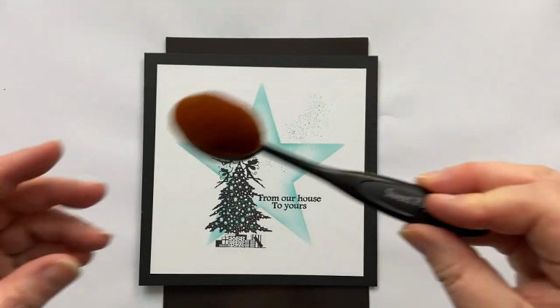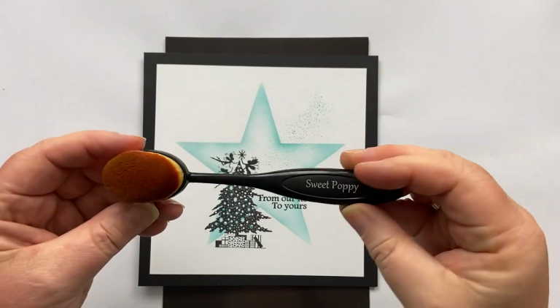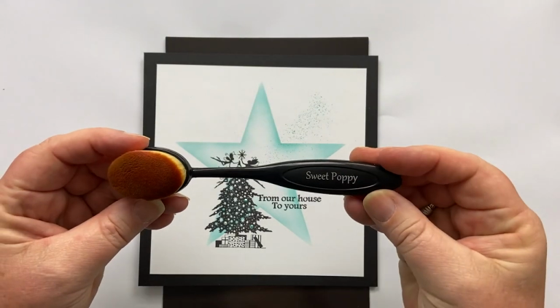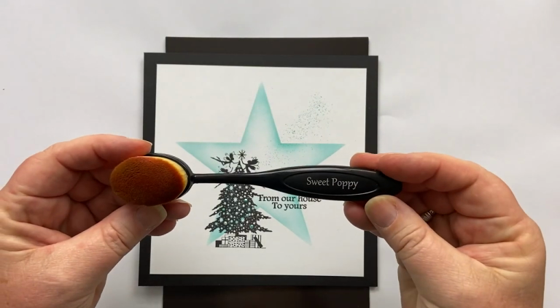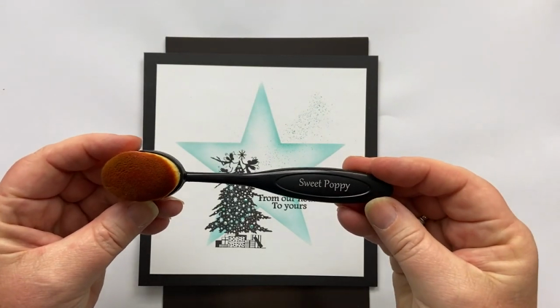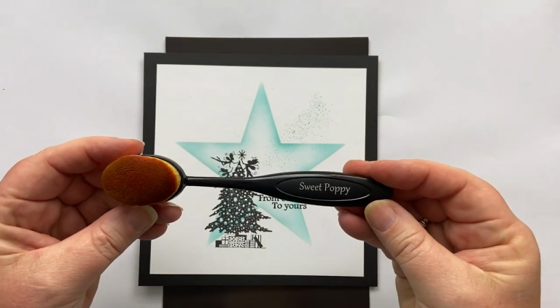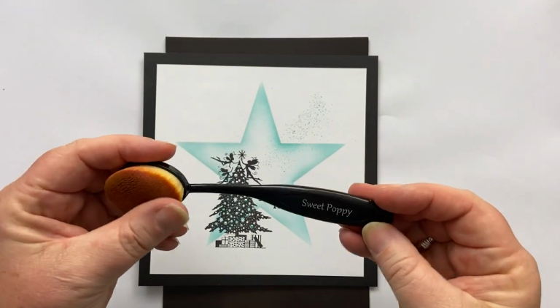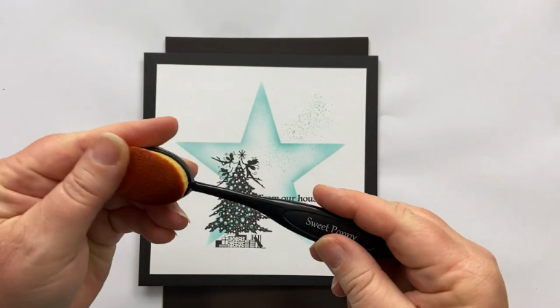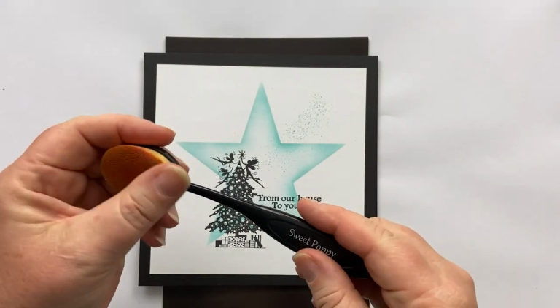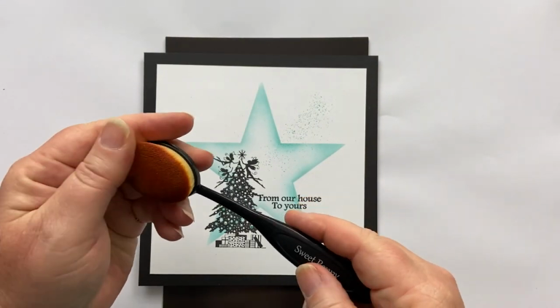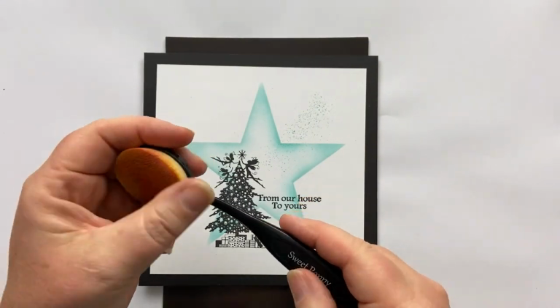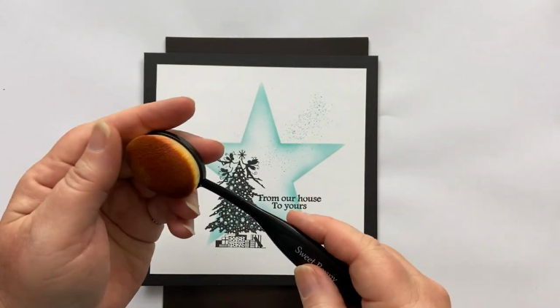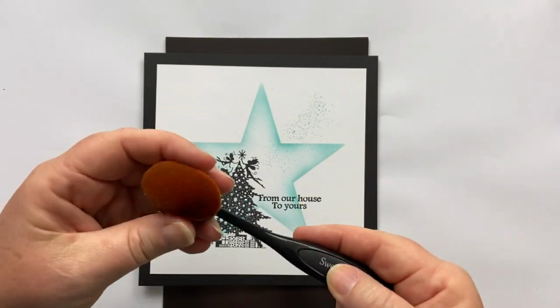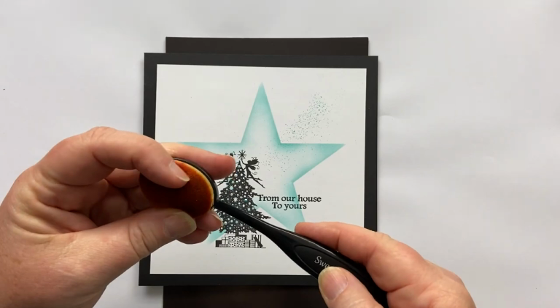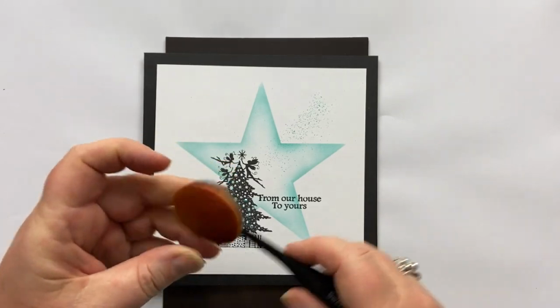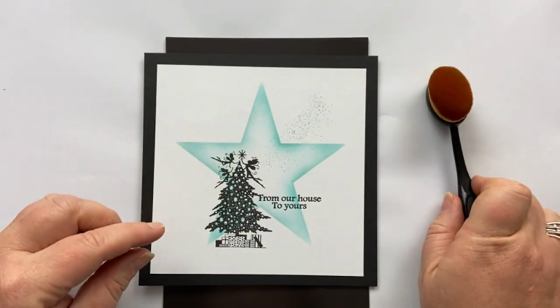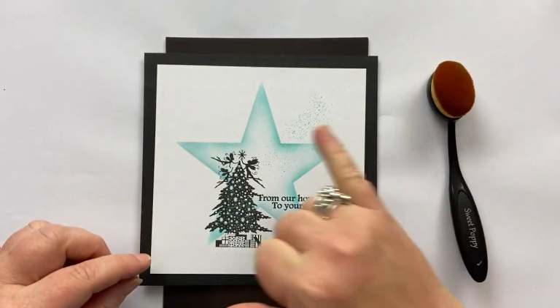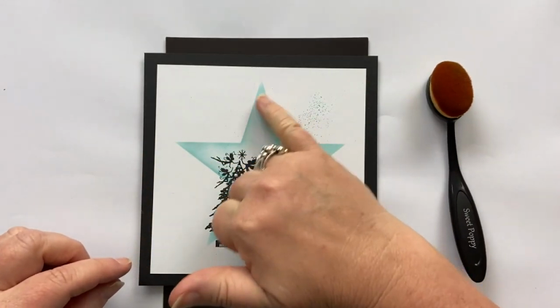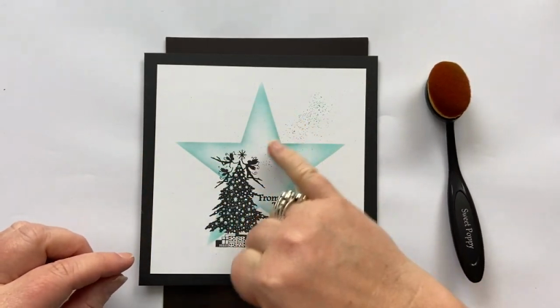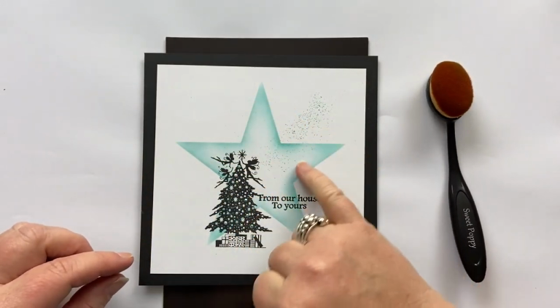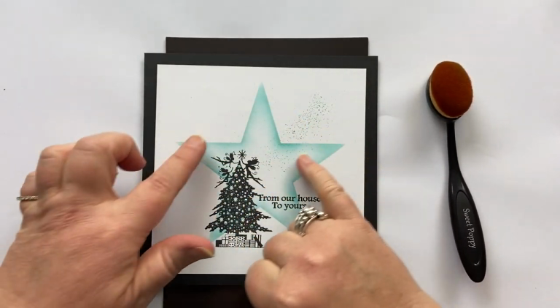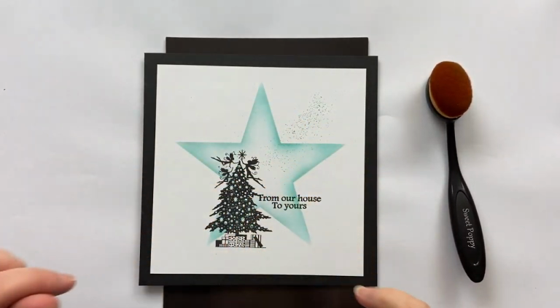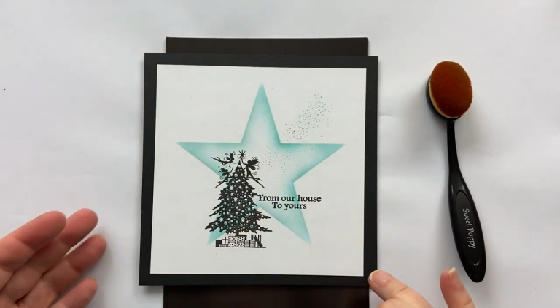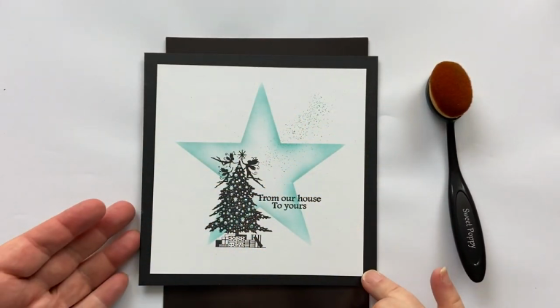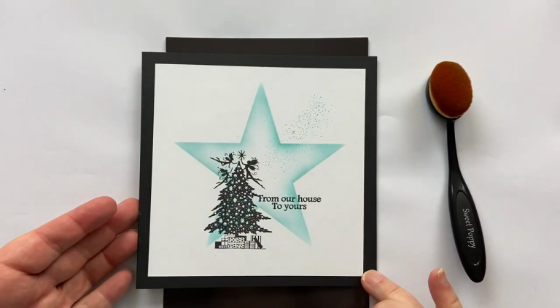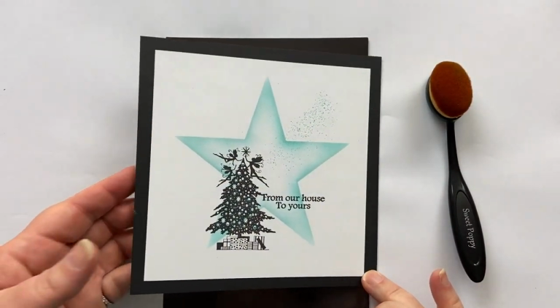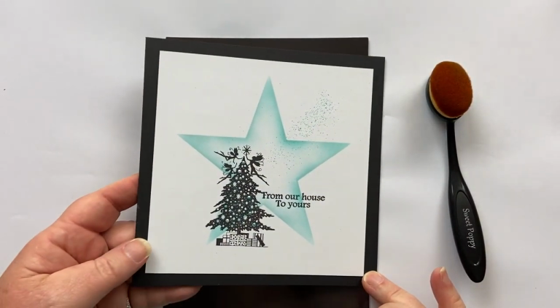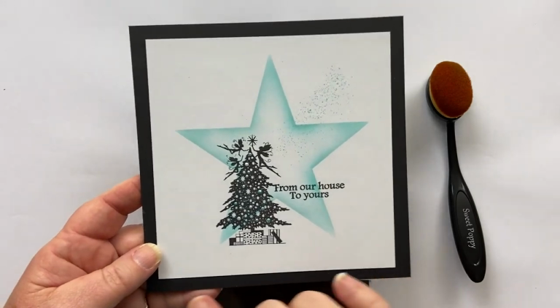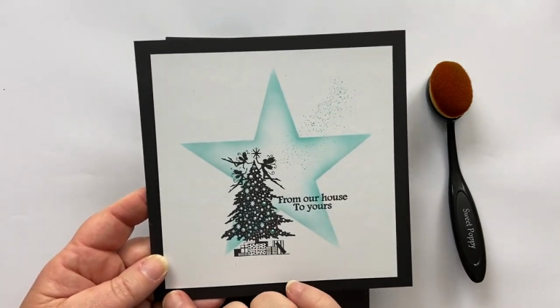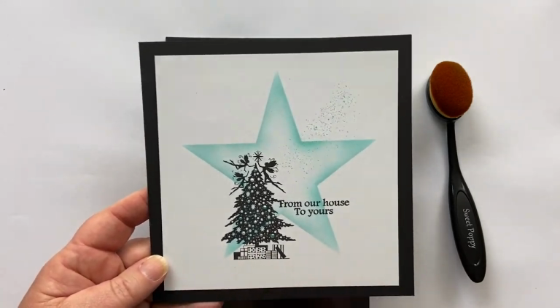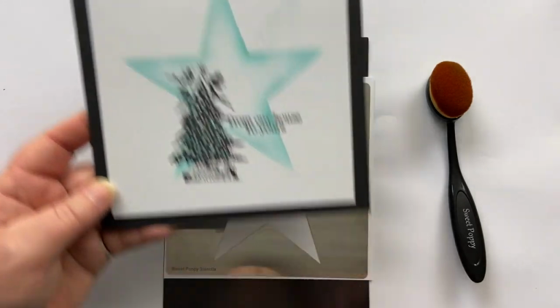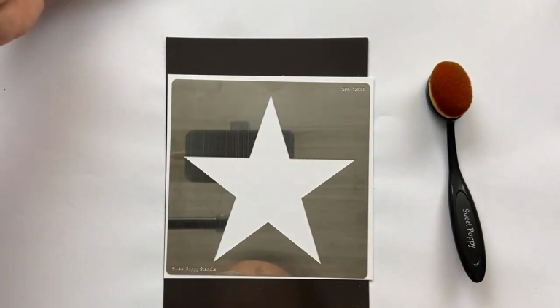I'm using my blending brush from Sweet Poppy — really lovely dense bristles which will give me this gorgeous glow around the edge of the star. So we'll get started.